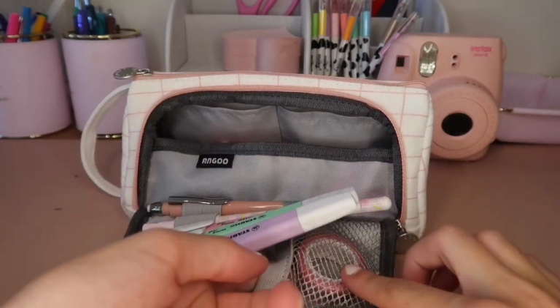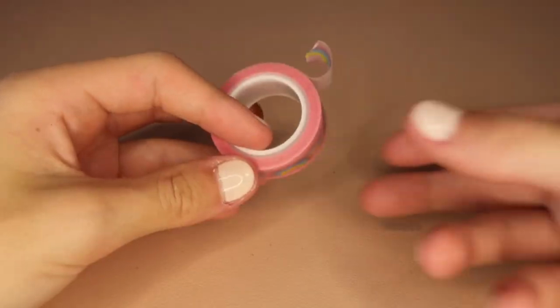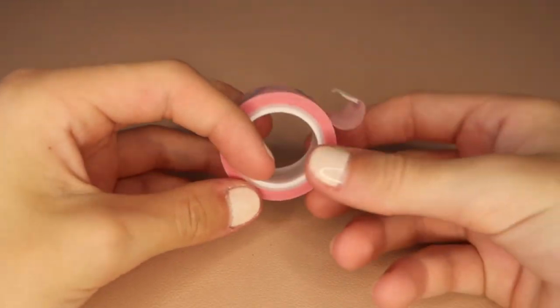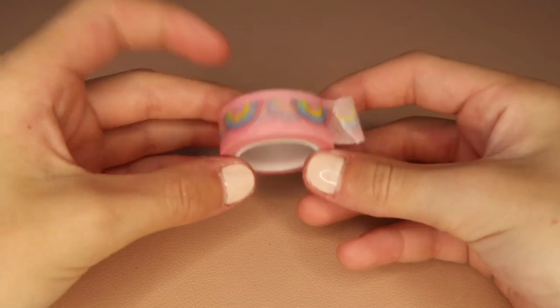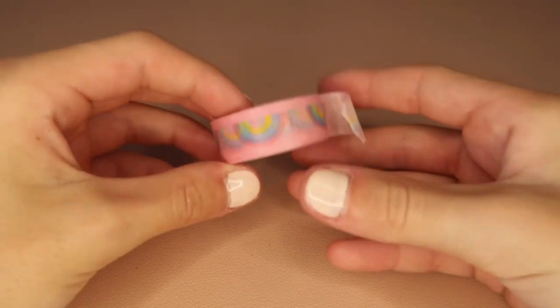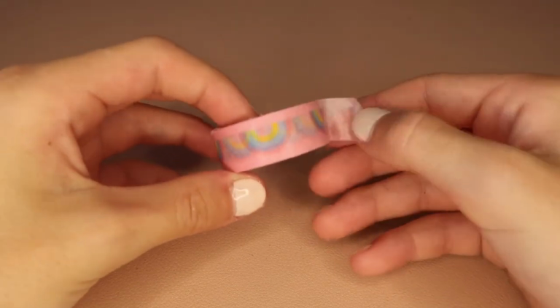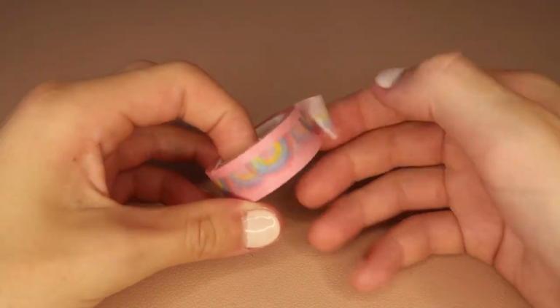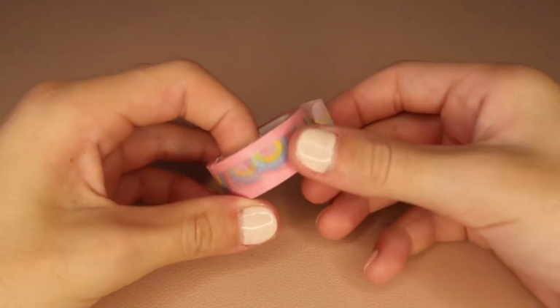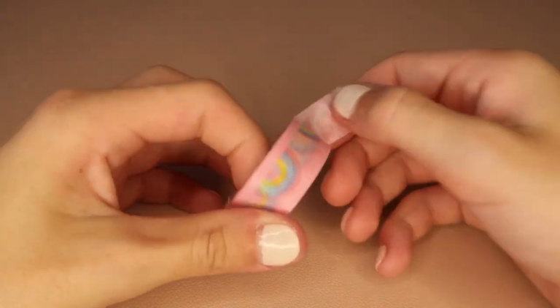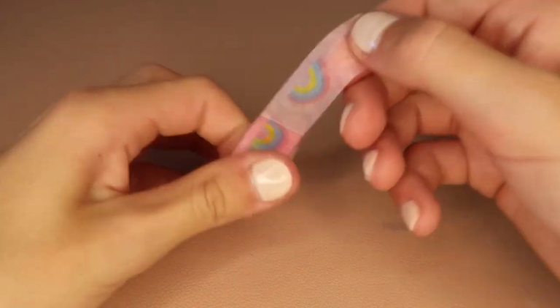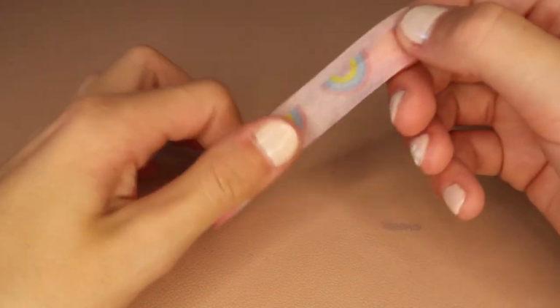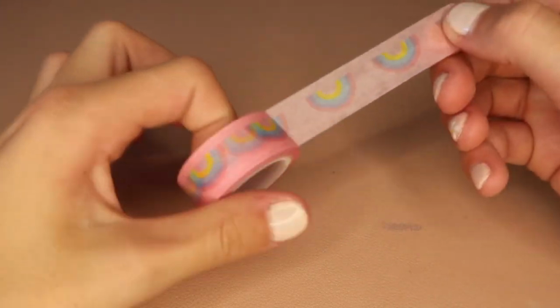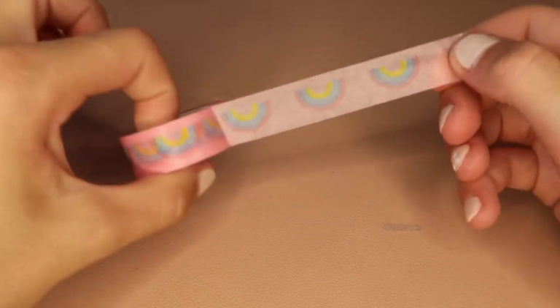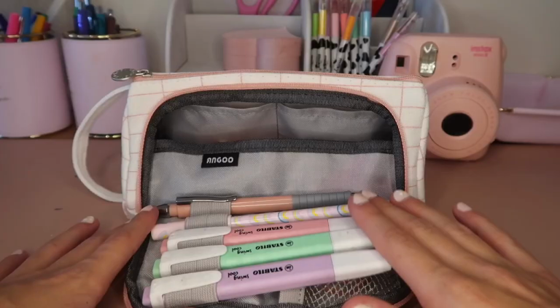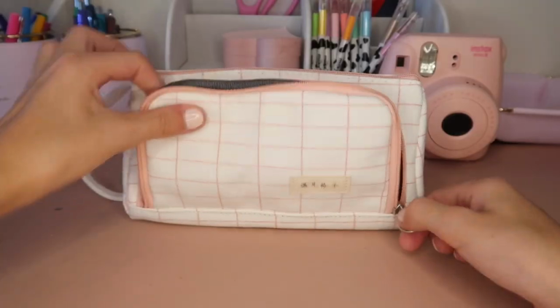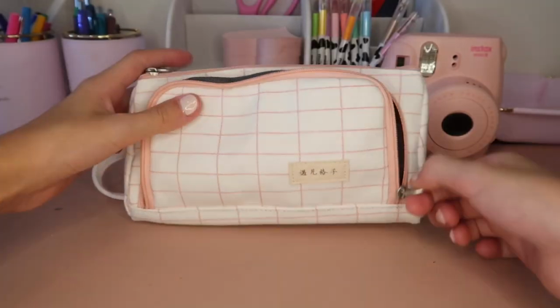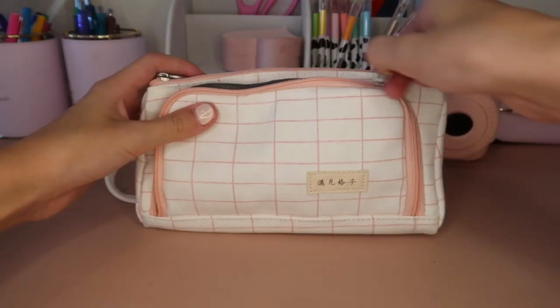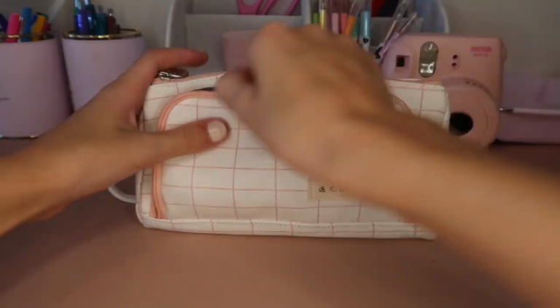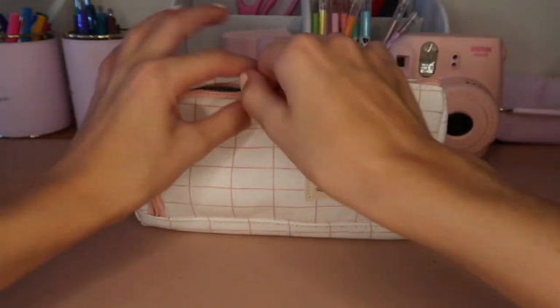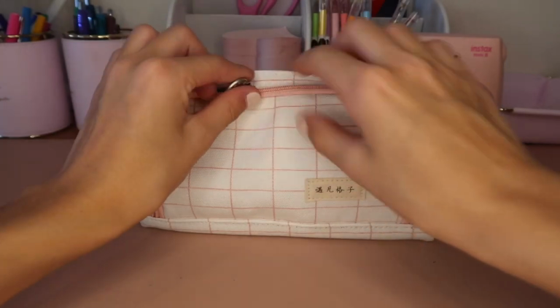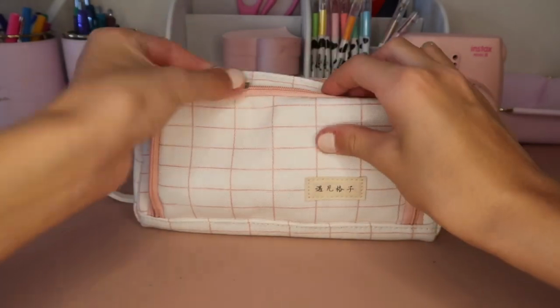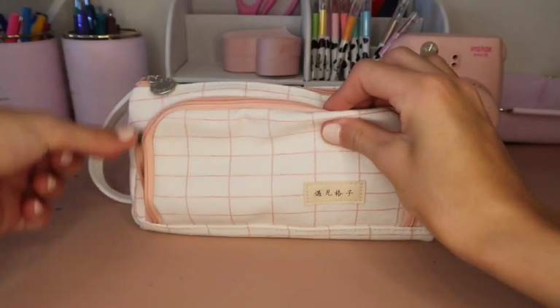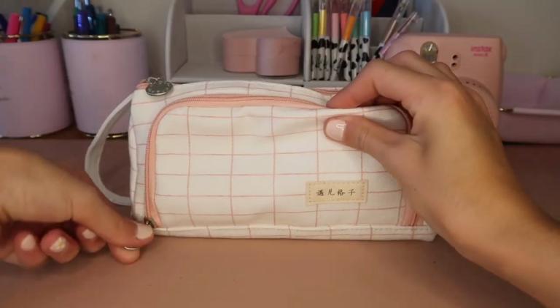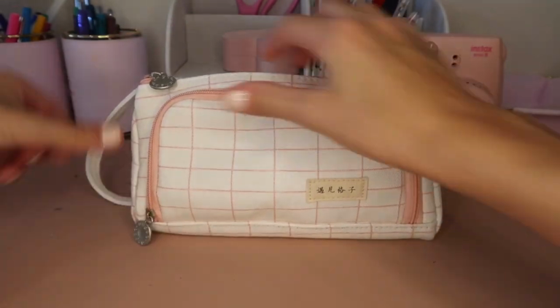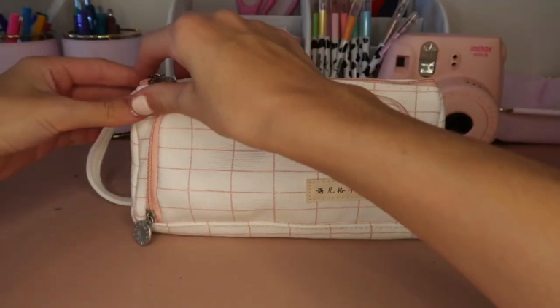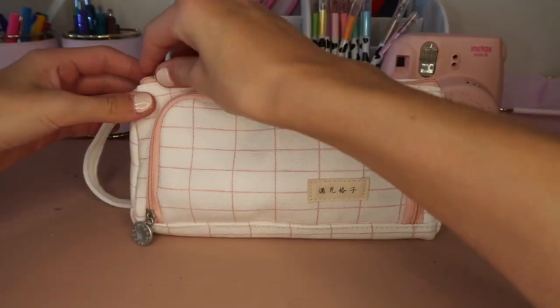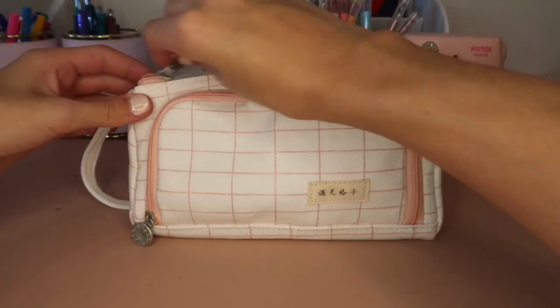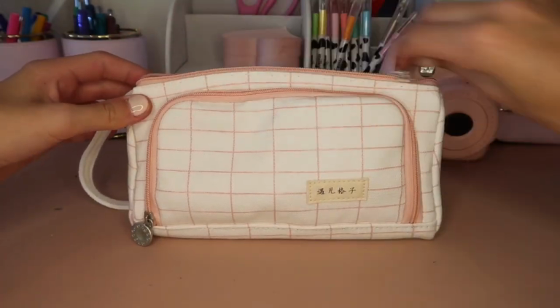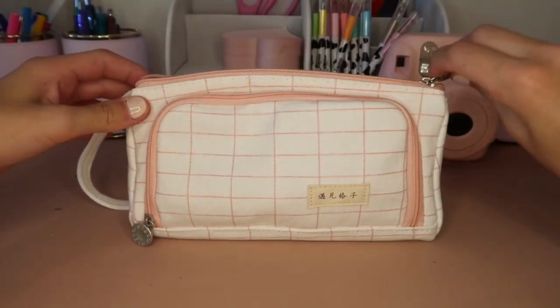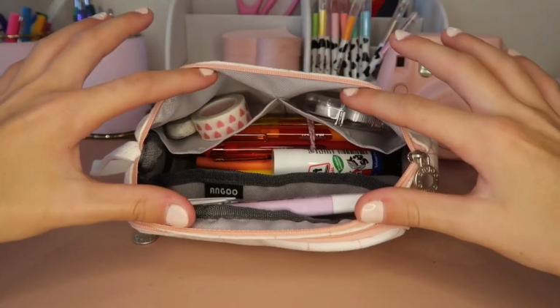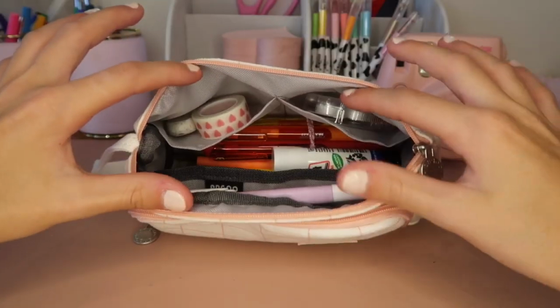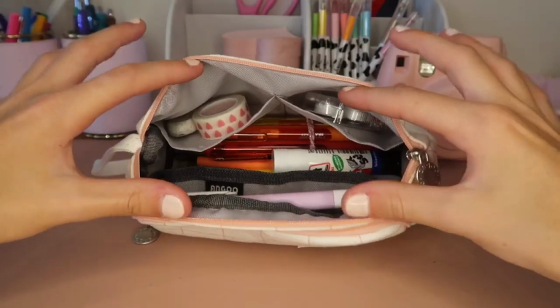Next in my small compartment I have a washi tape — it's in the little mesh bag at the bottom of the small compartment. That's everything that I have in my small compartment, now let's move to the big one.